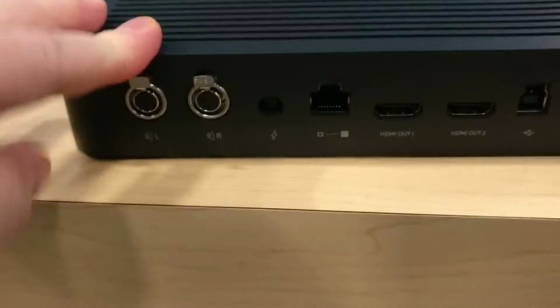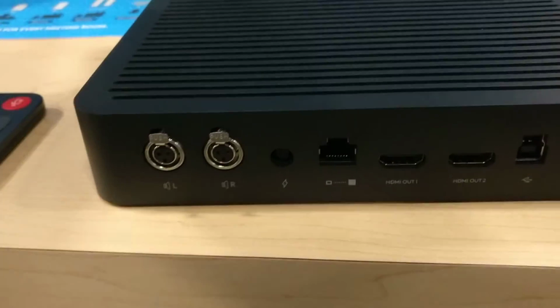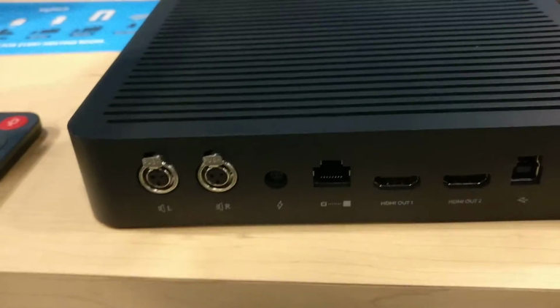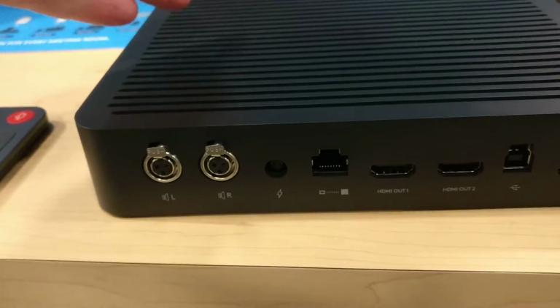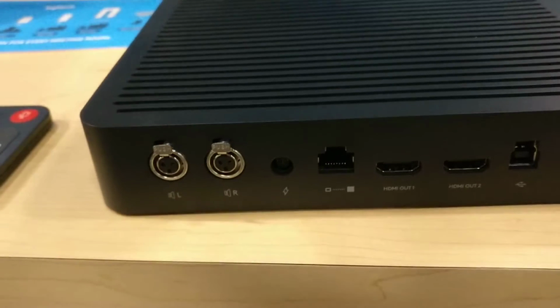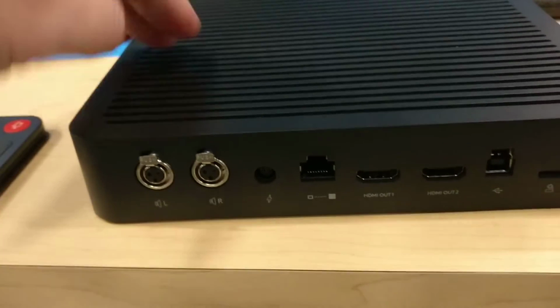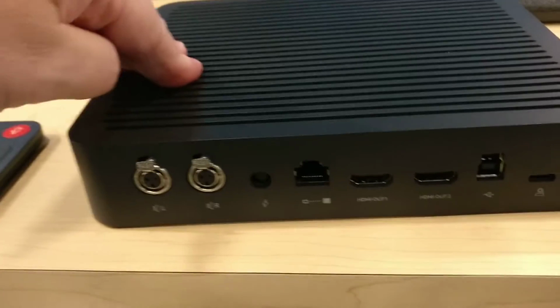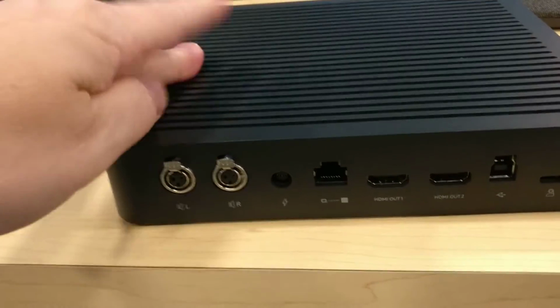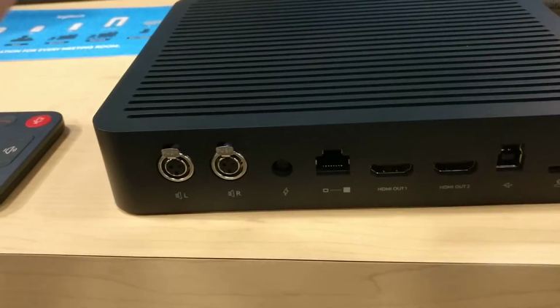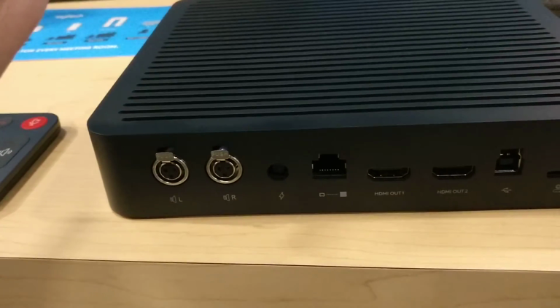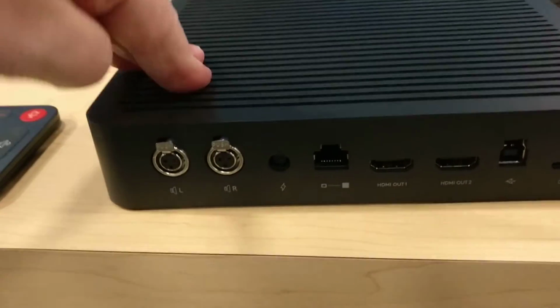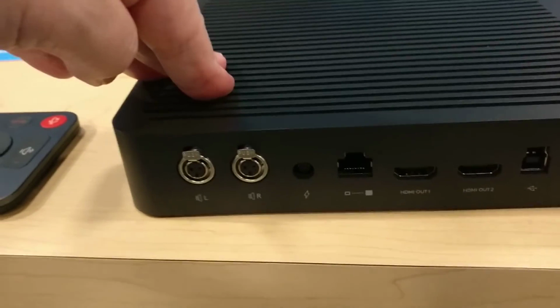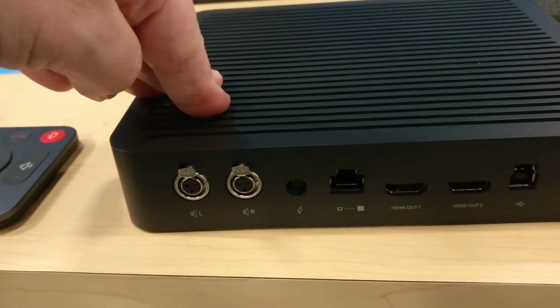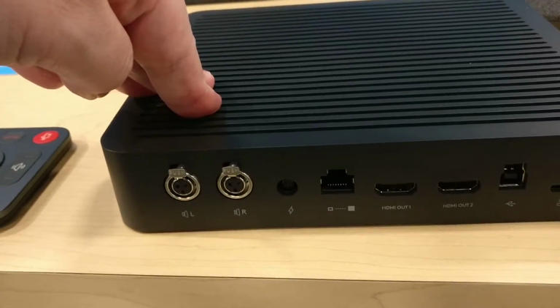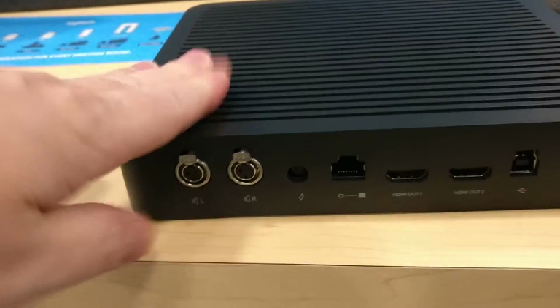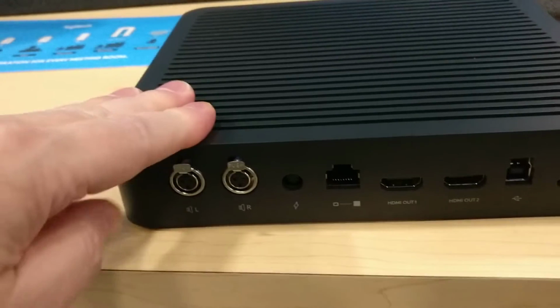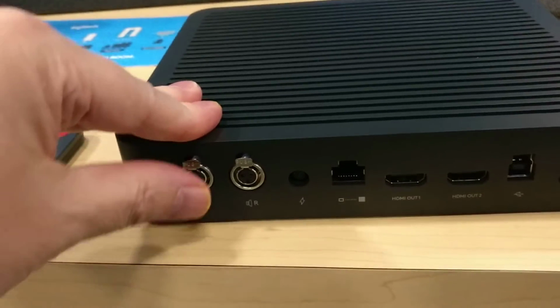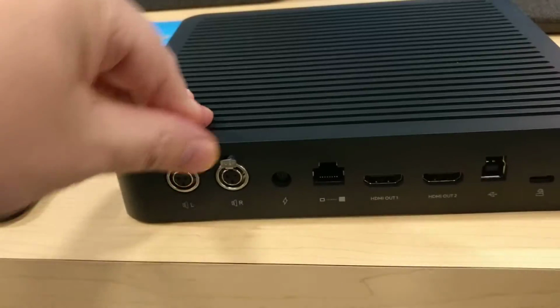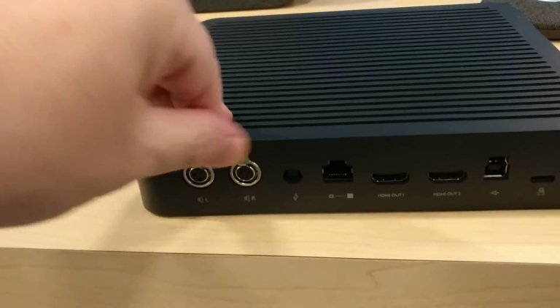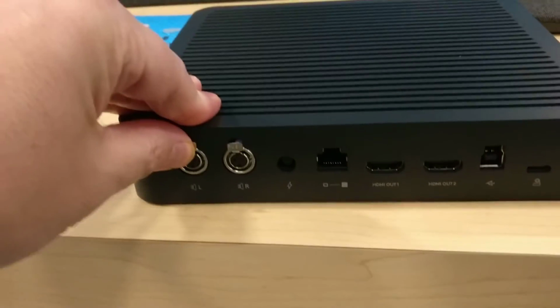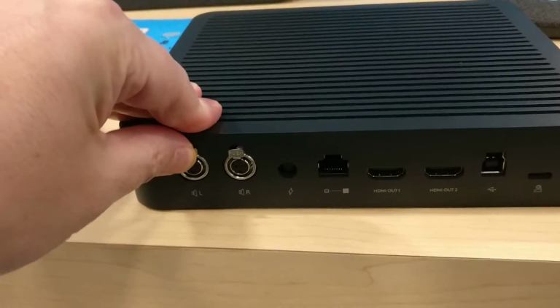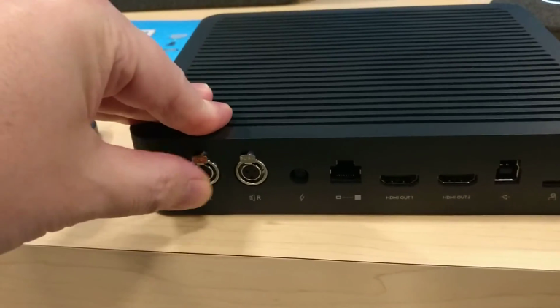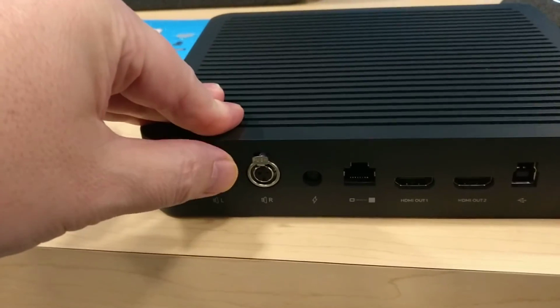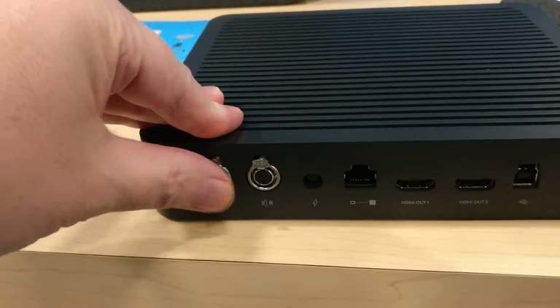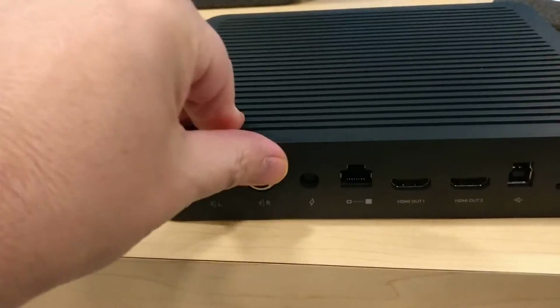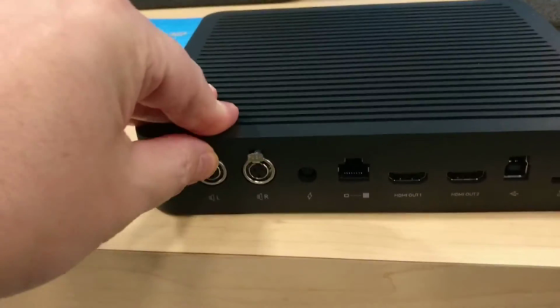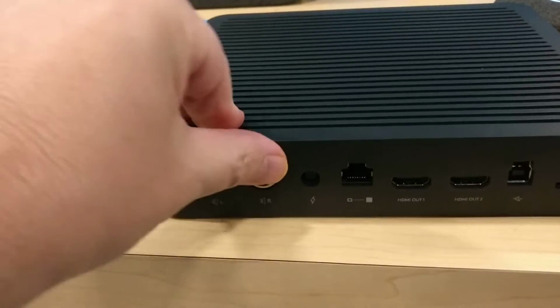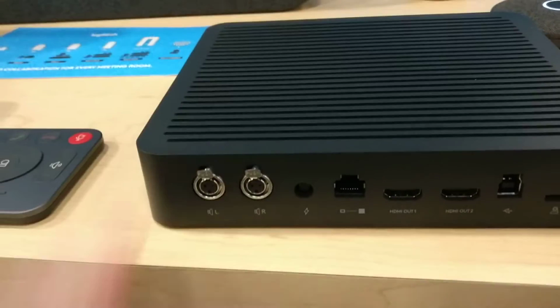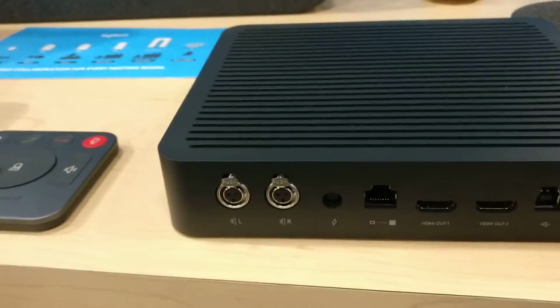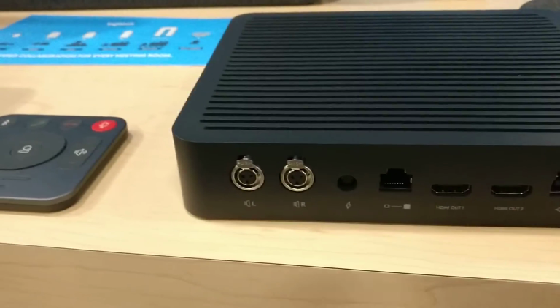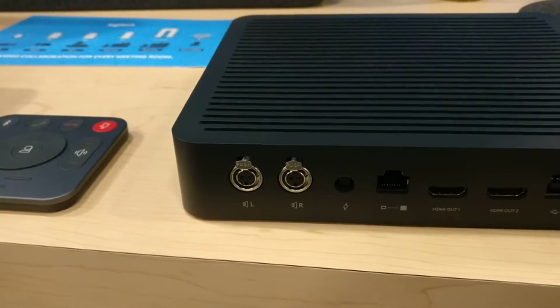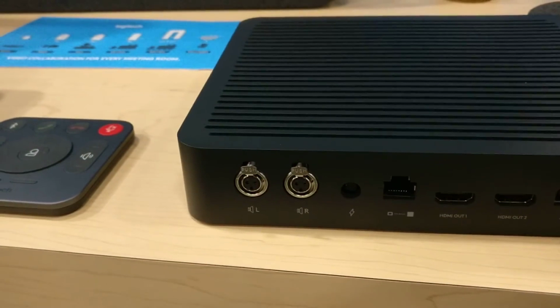The mini XLRs are how the speakers connect — you can have one or two. They do mono at the moment, but in the future, if it's supported, they'll do stereo. So you have left and right mini XLR speaker plugs.